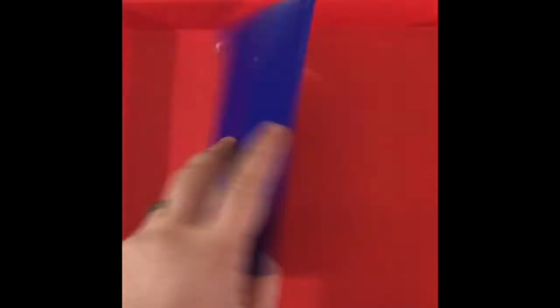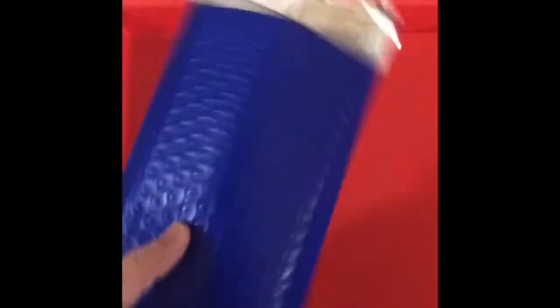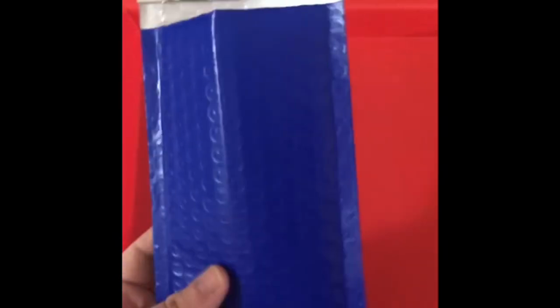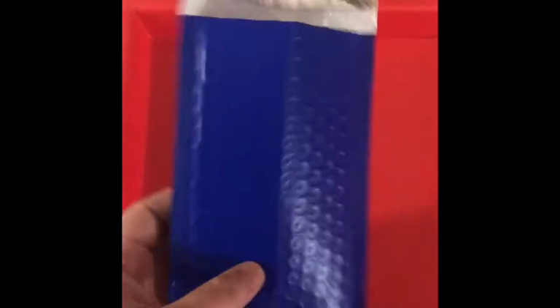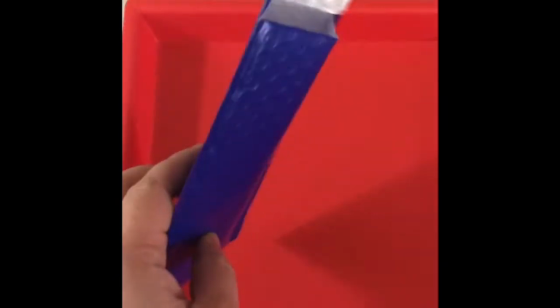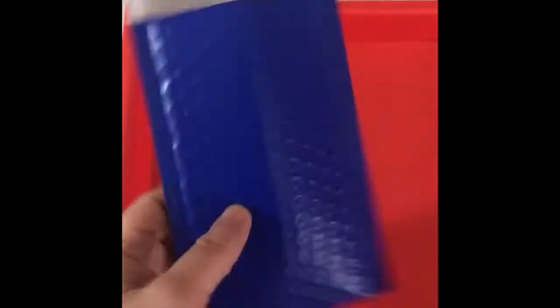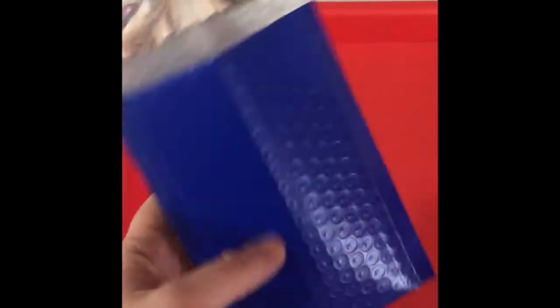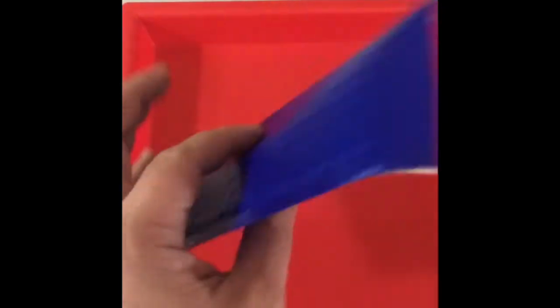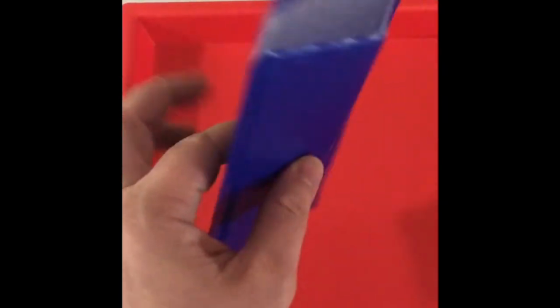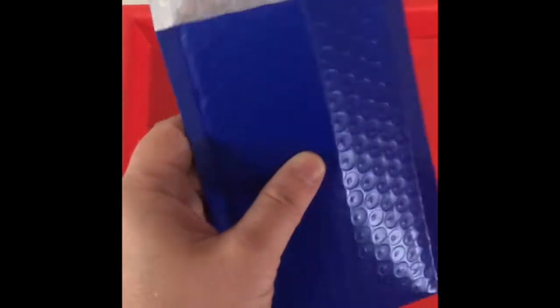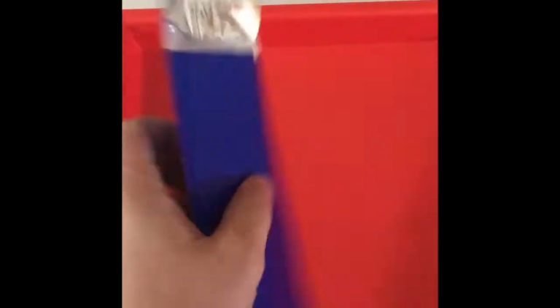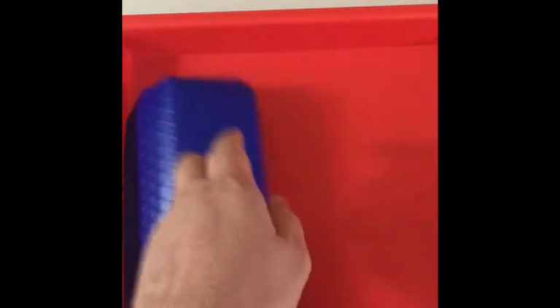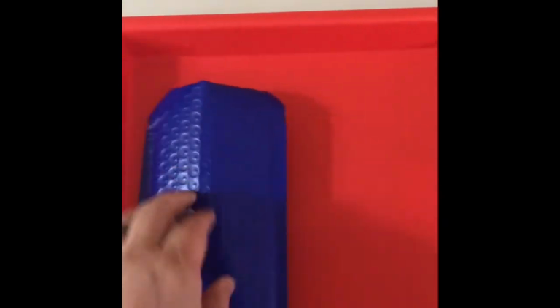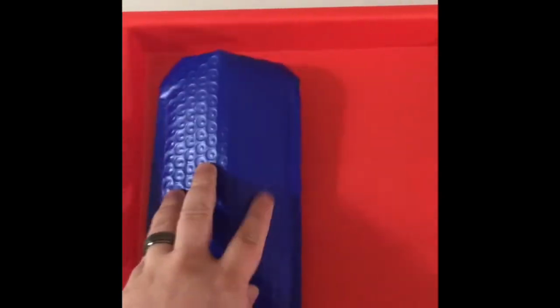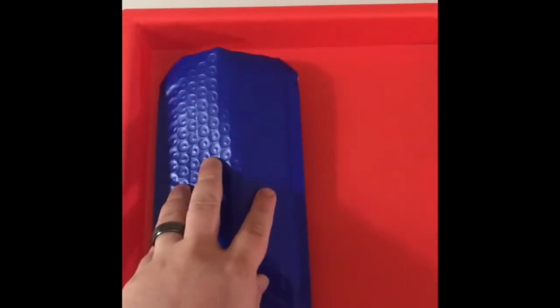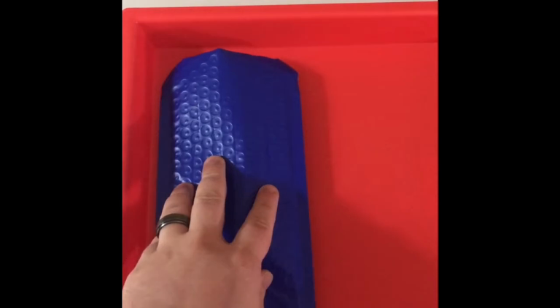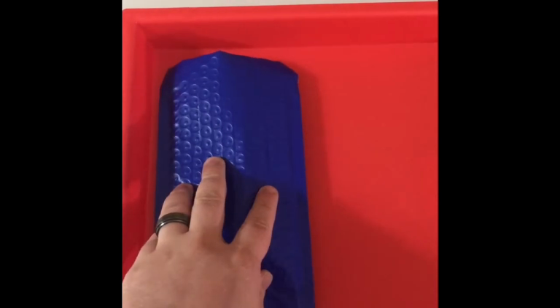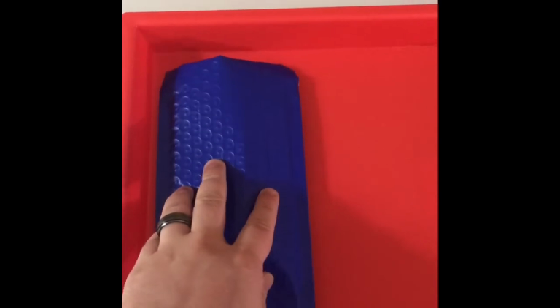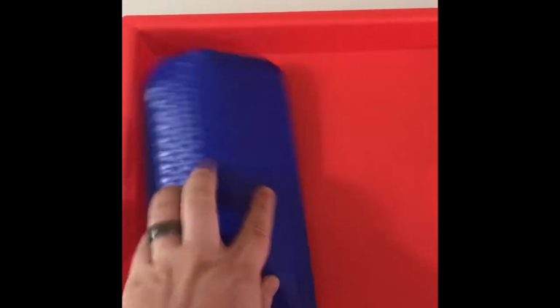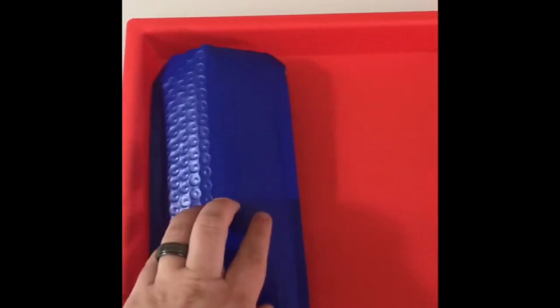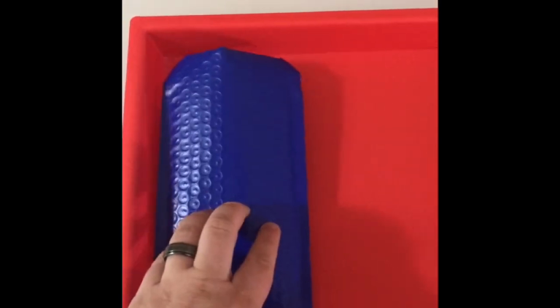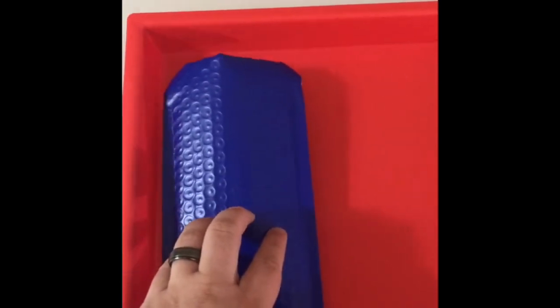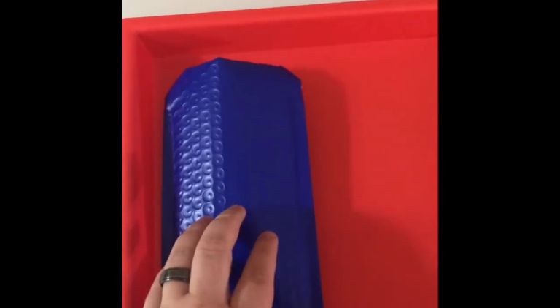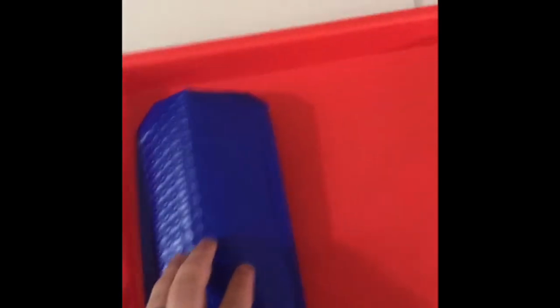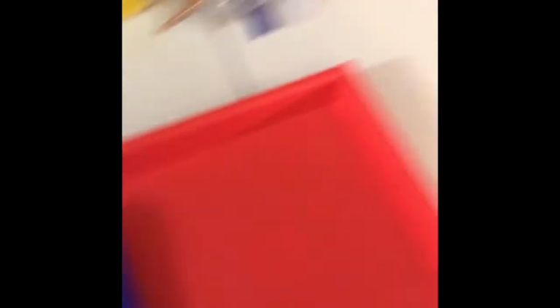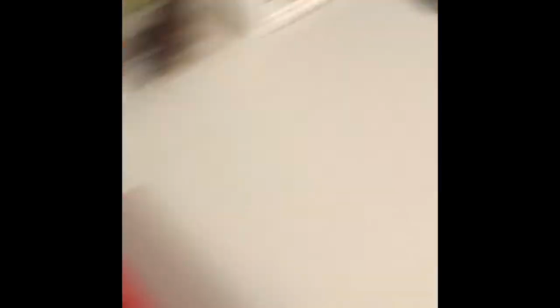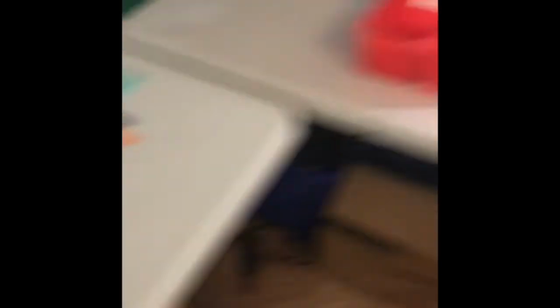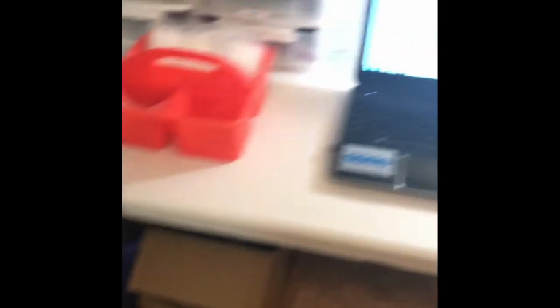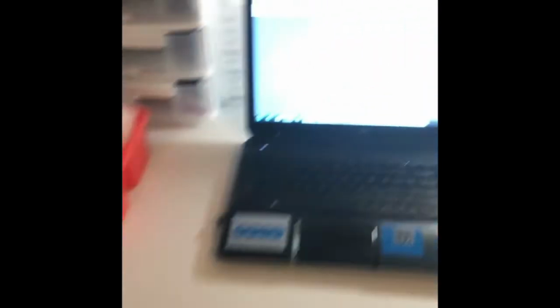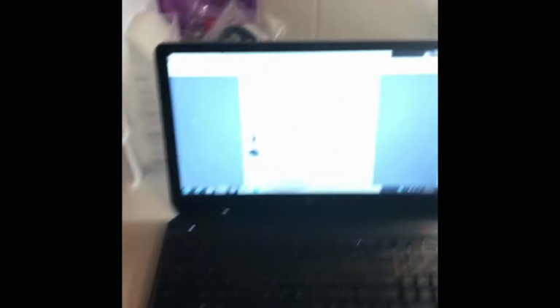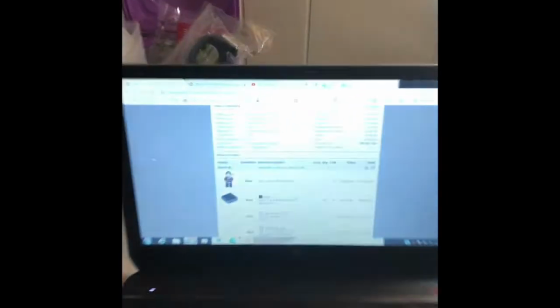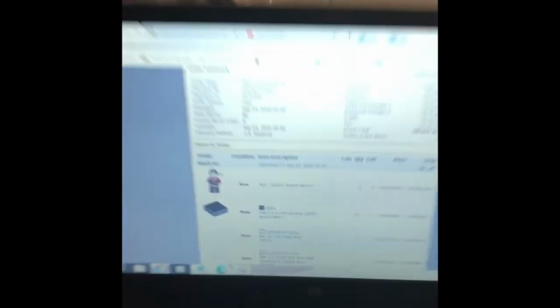Order number one is packaged and ready to go, including the business card — our new Adosabricks business card. Thanks to Amanda for making it. Let's take a look at order number two.